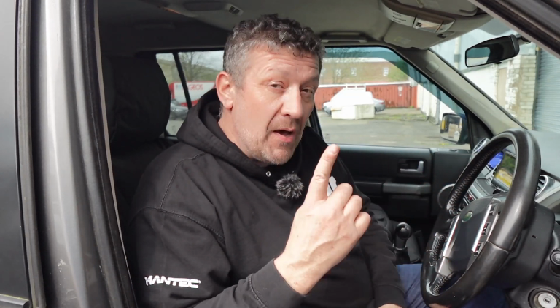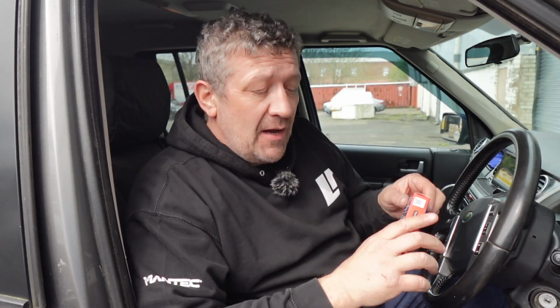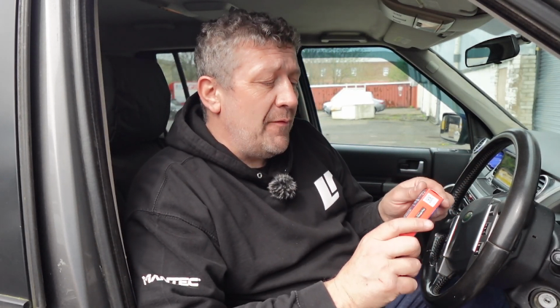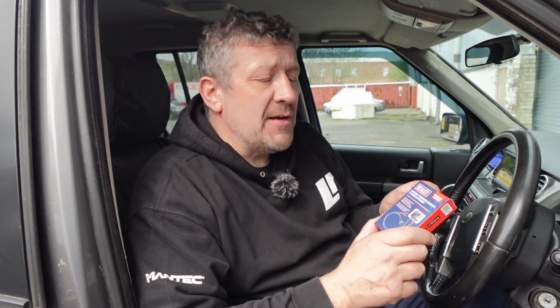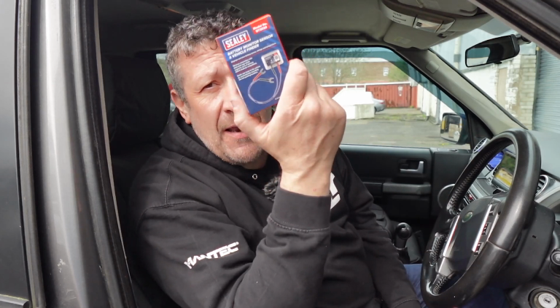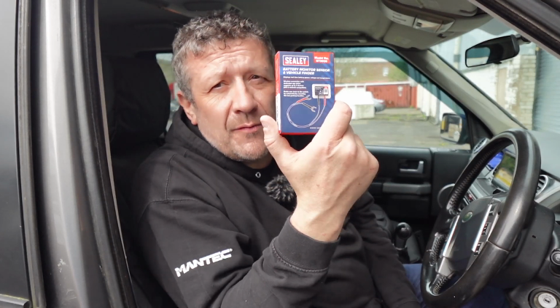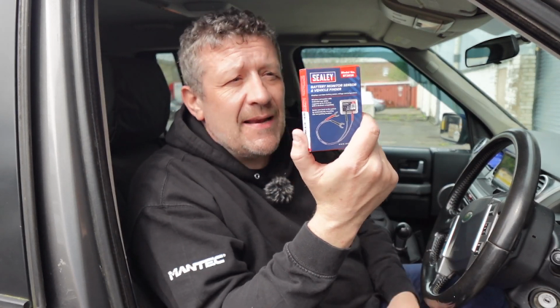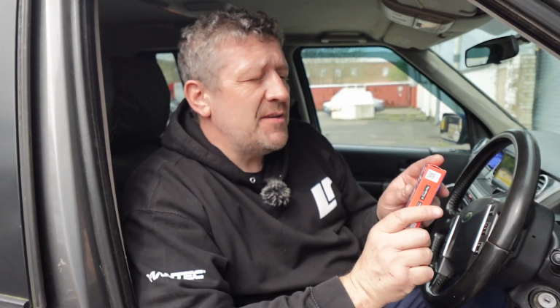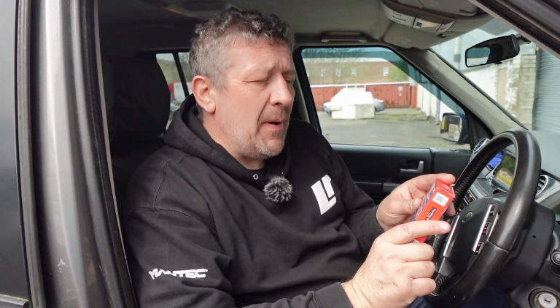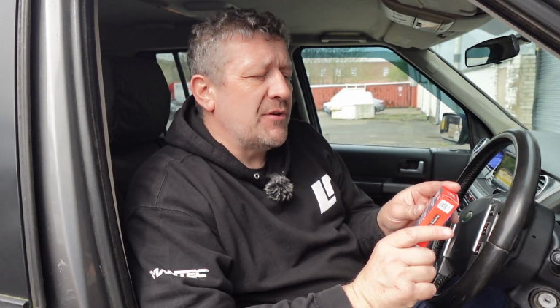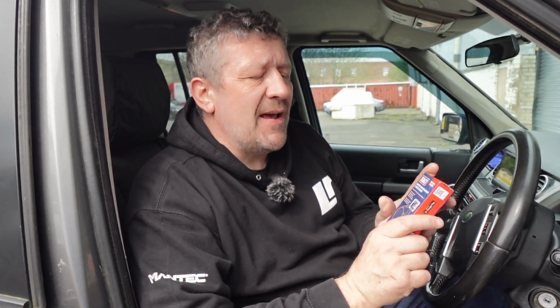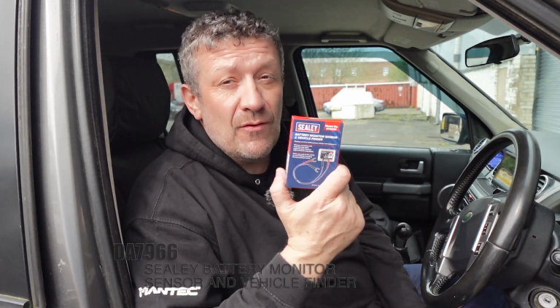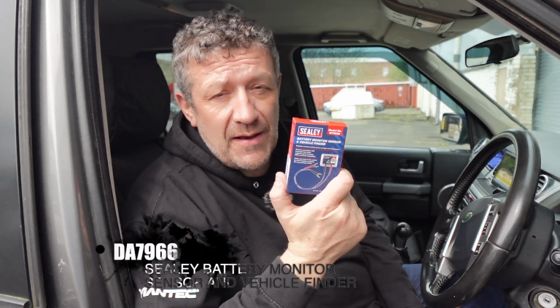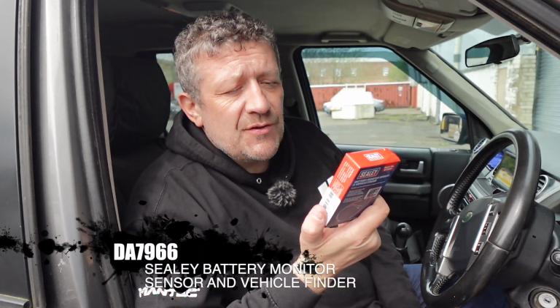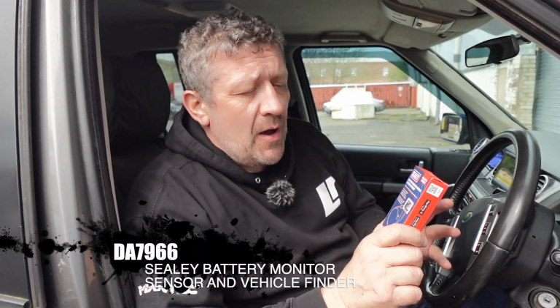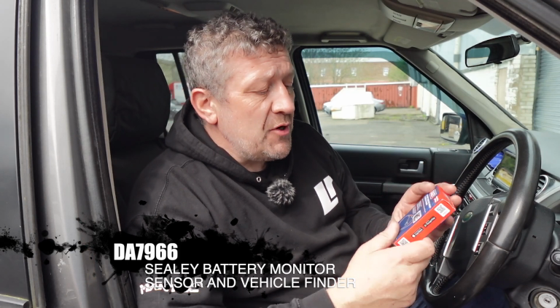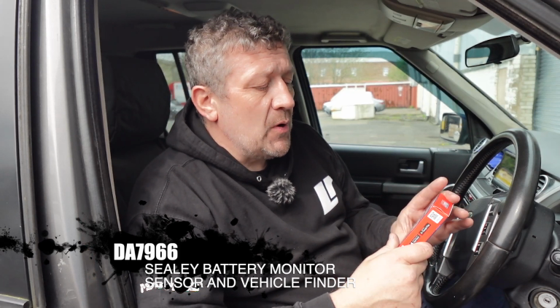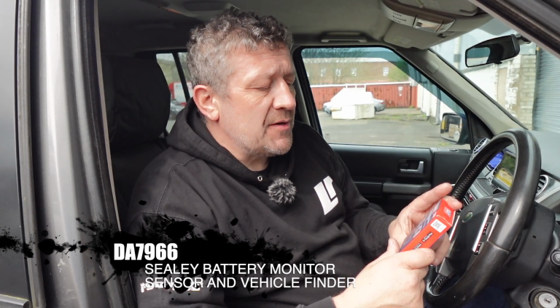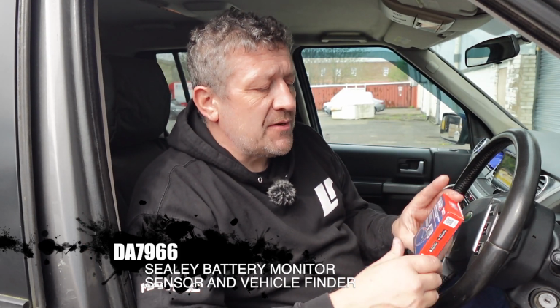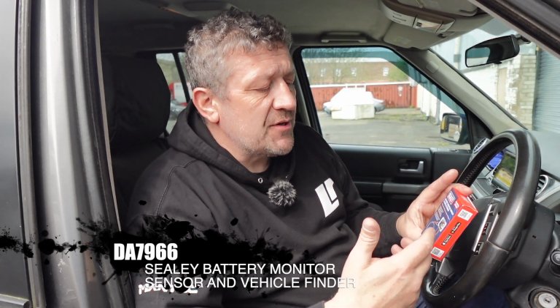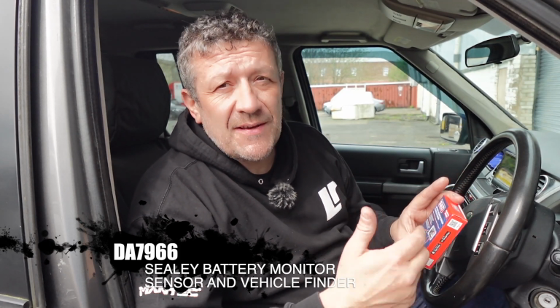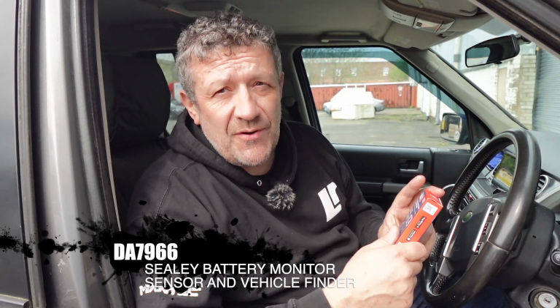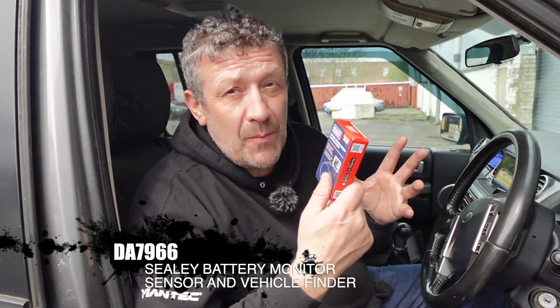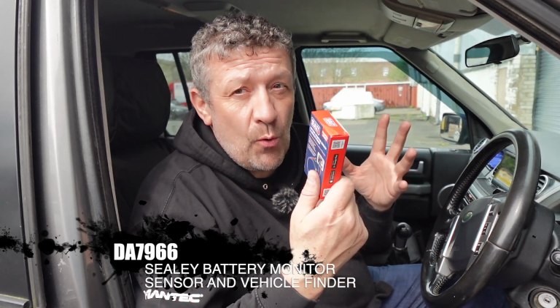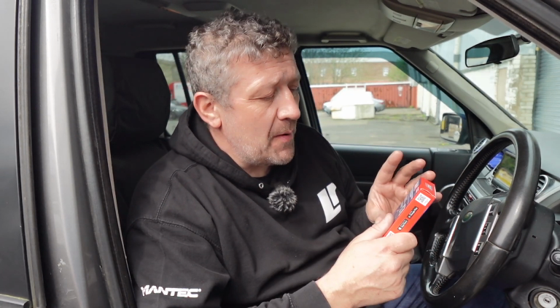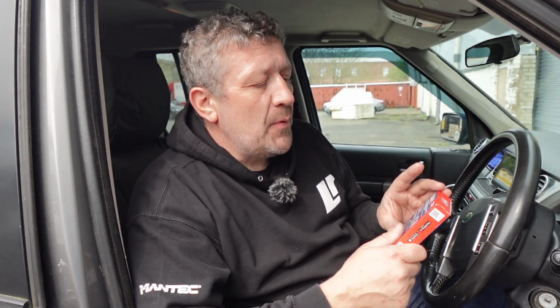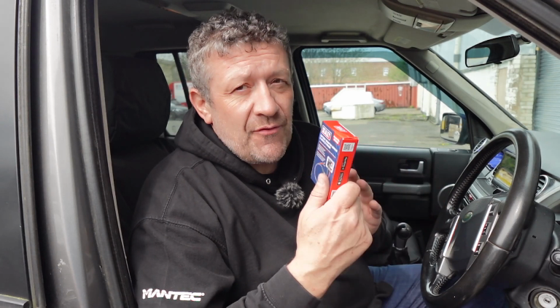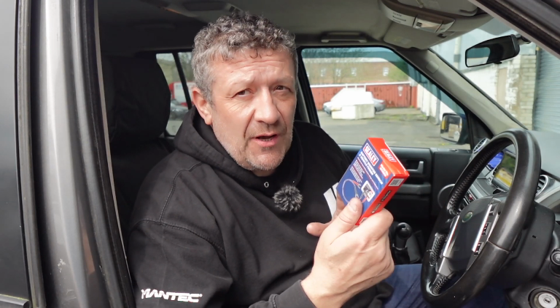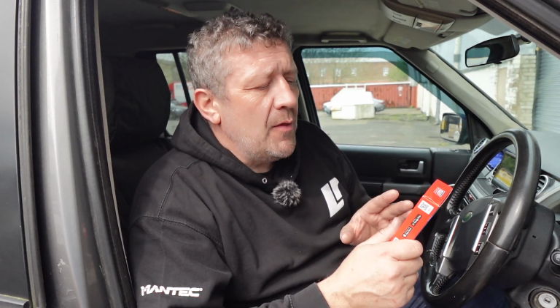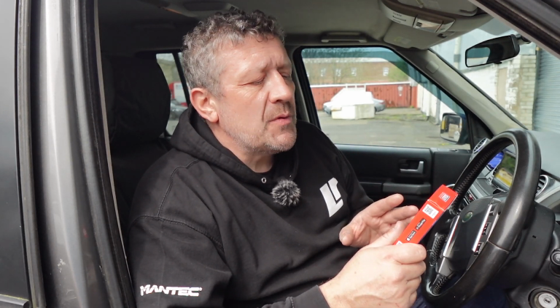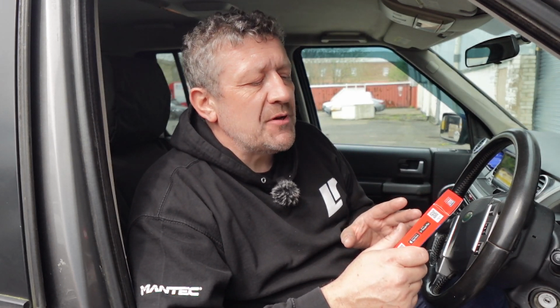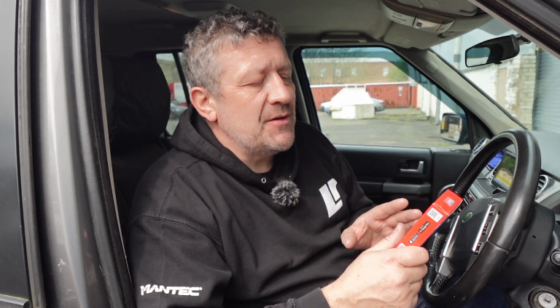I have picked up a little thing from Sealy — this is a battery monitor sensor and vehicle finder. It's working in a similar way, constantly connecting to the battery, drawing power all the time, but it's a battery monitor that works with an app.